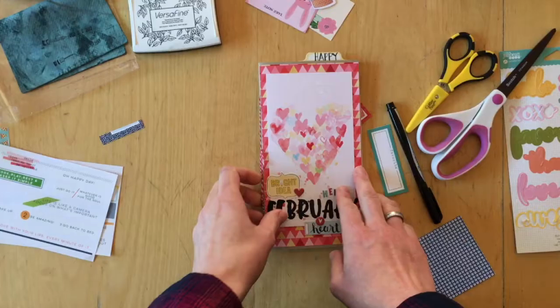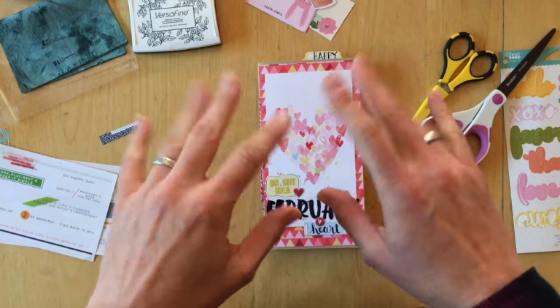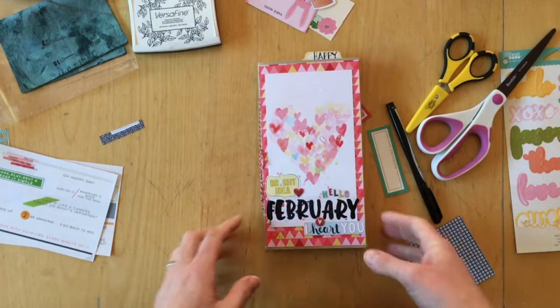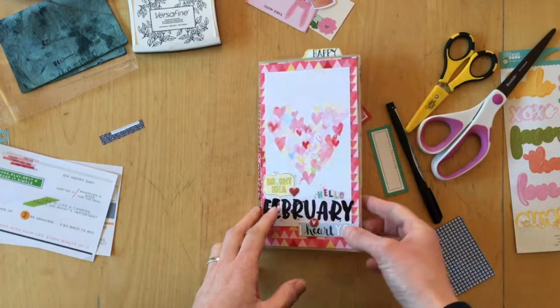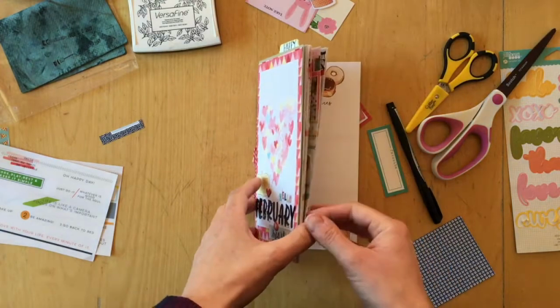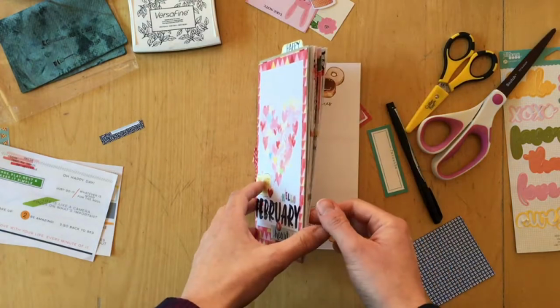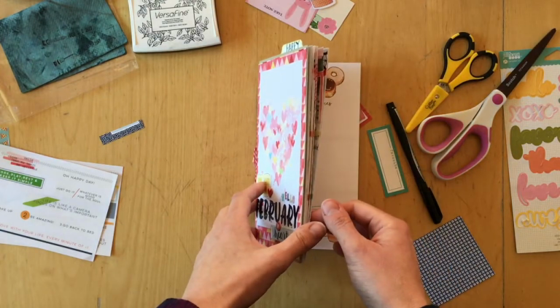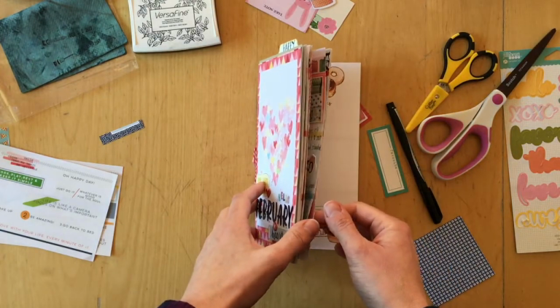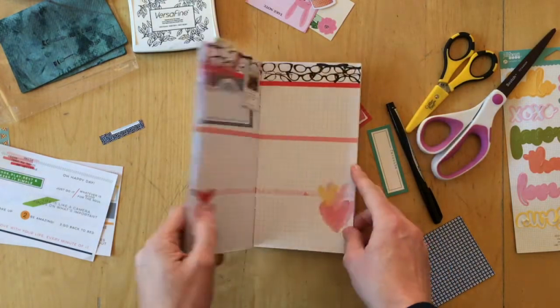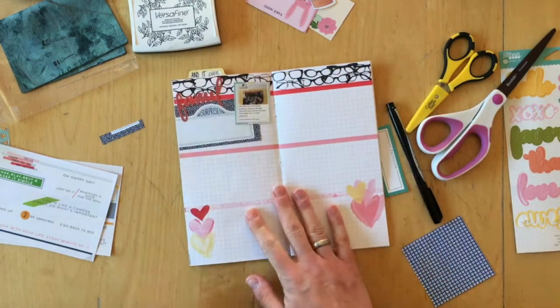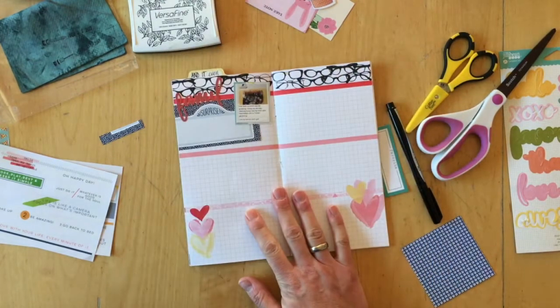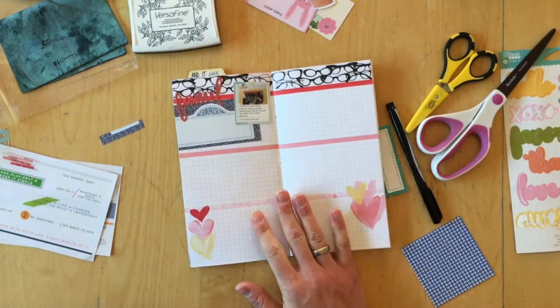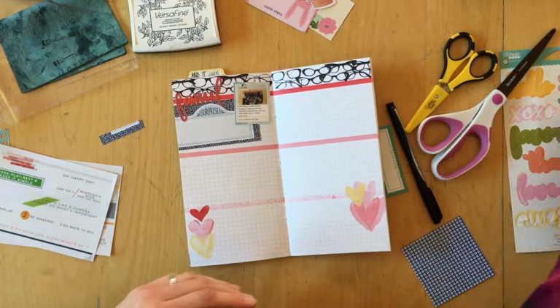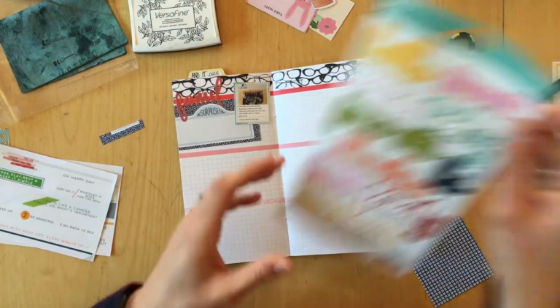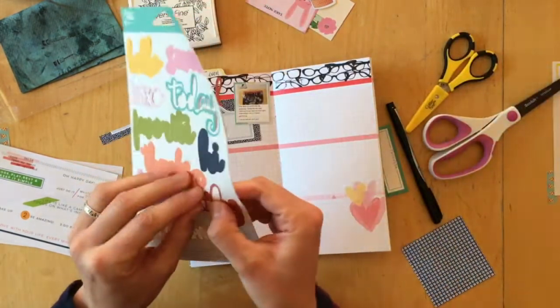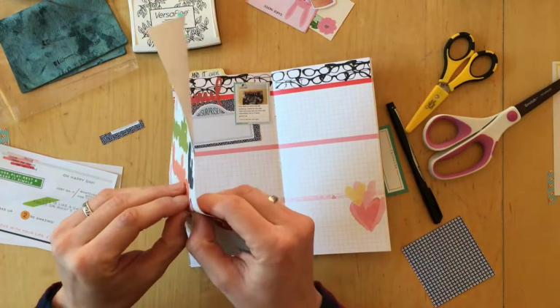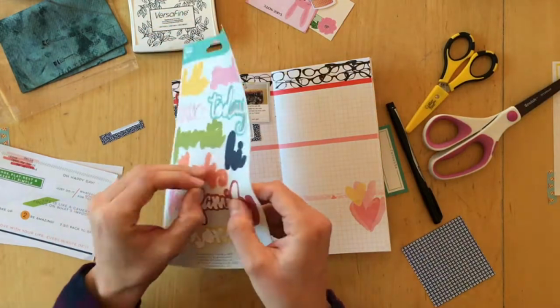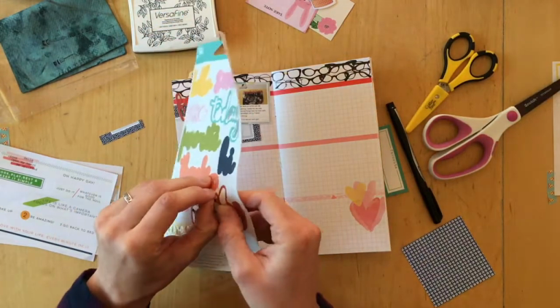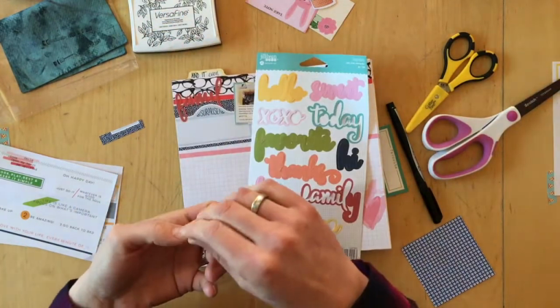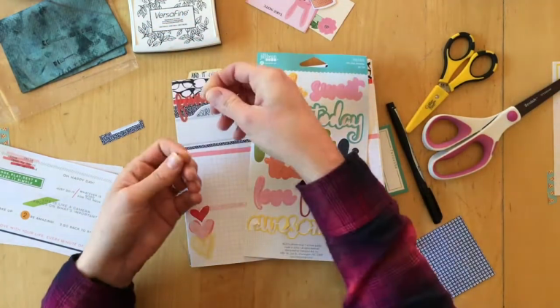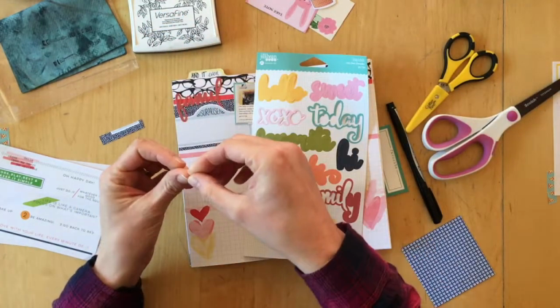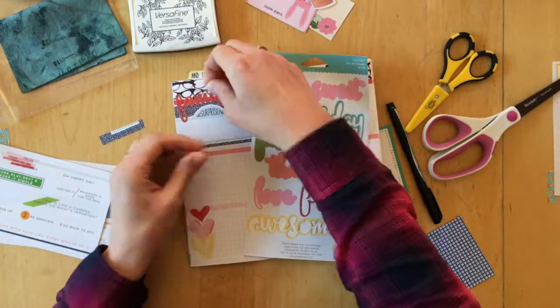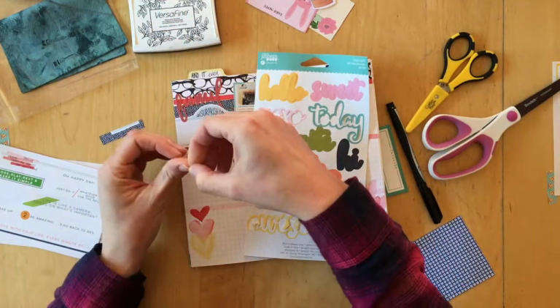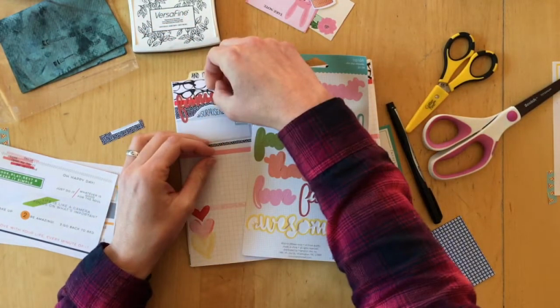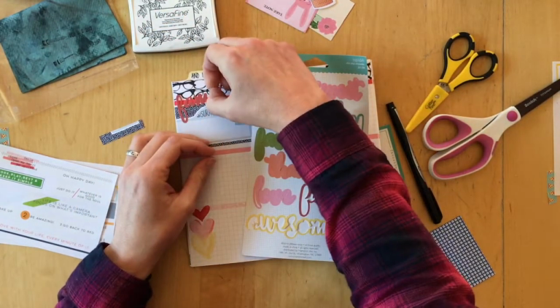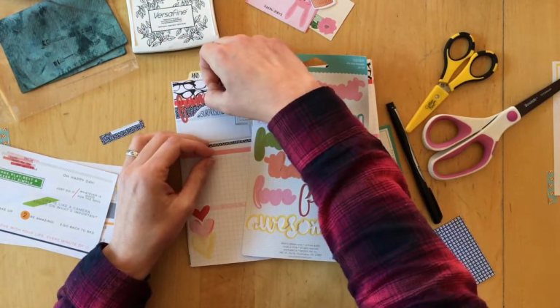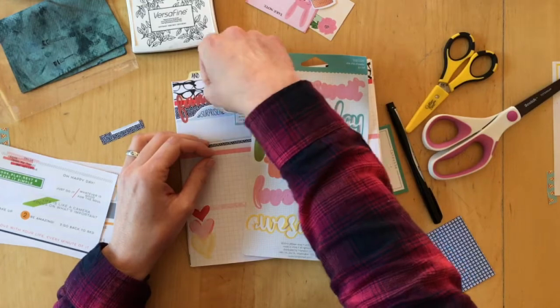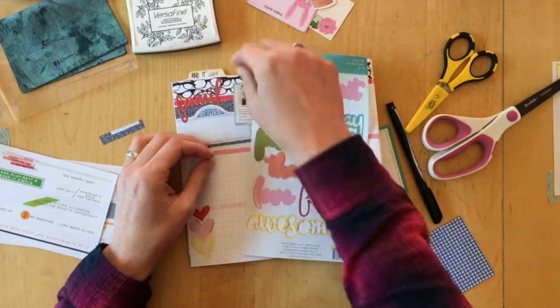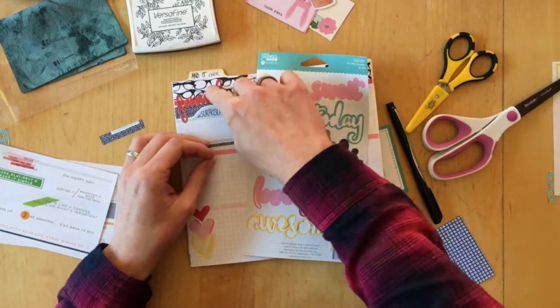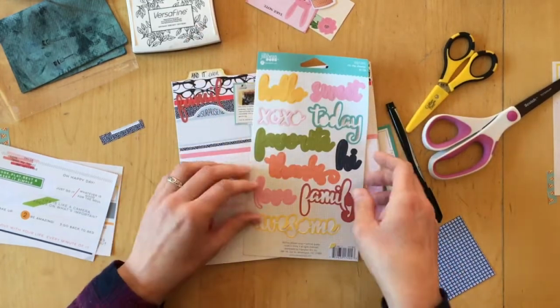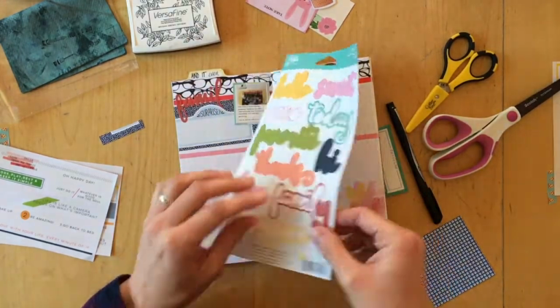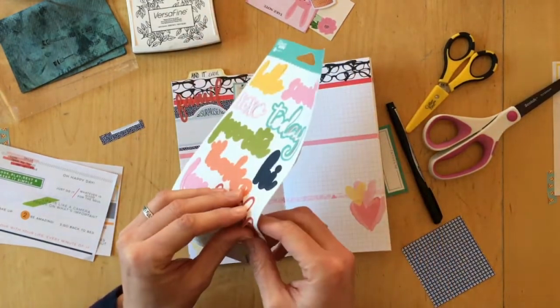Hello, it's Simone. Today I am finishing up journaling about February 9th and 10th, and I somehow forgot to turn on the camera, so this has already been stuck down.